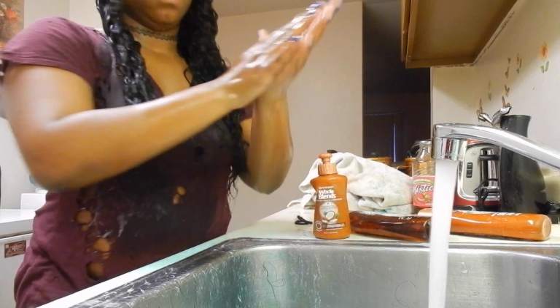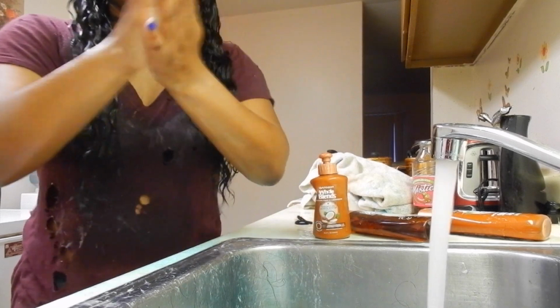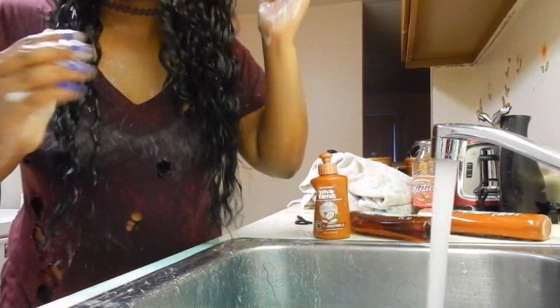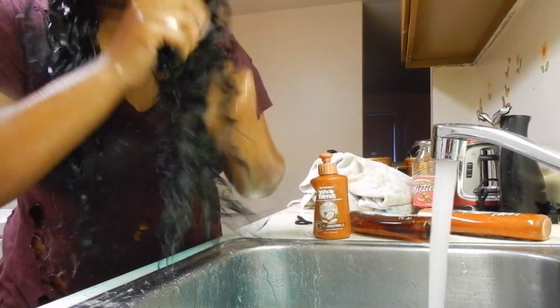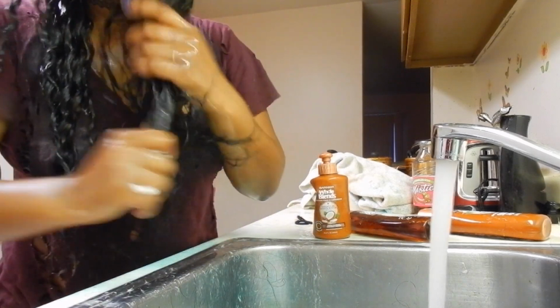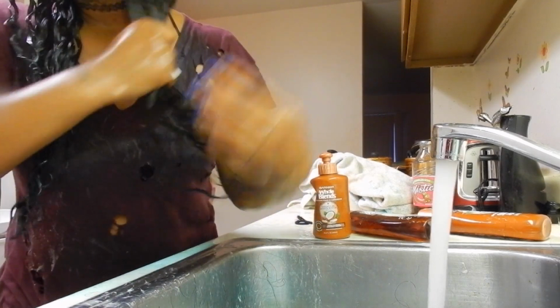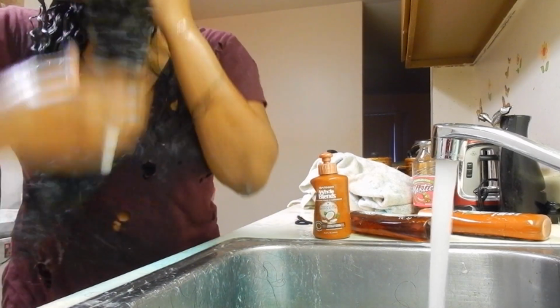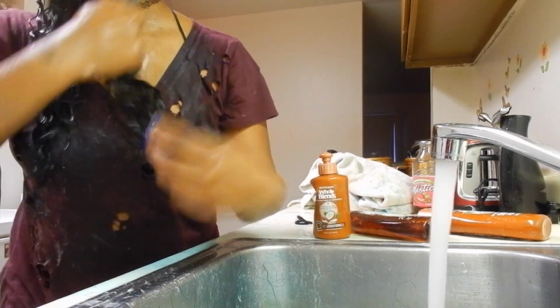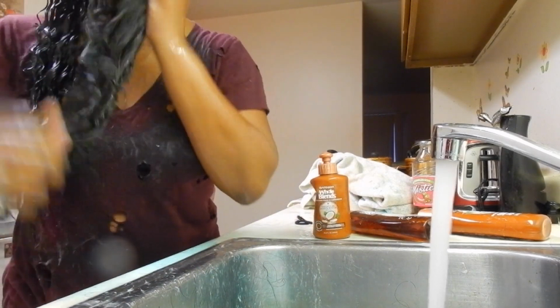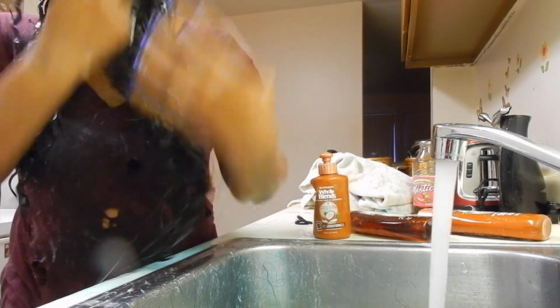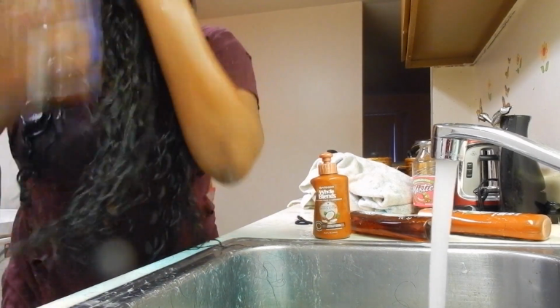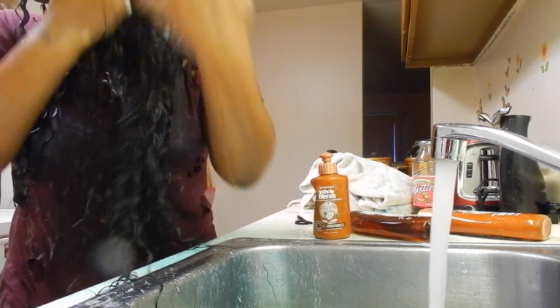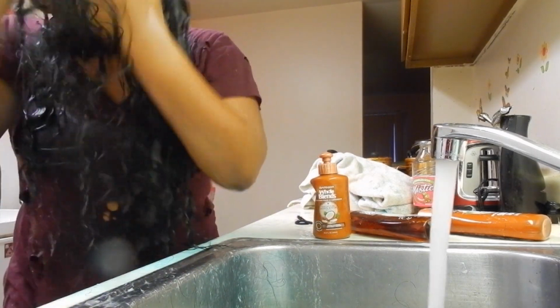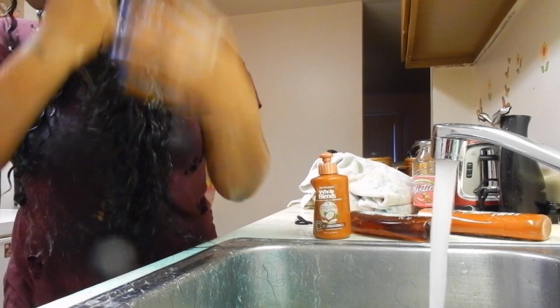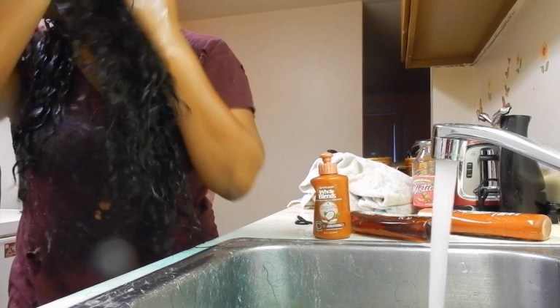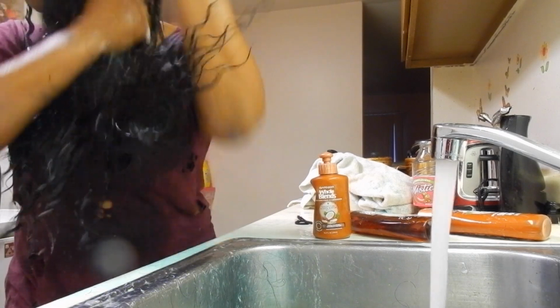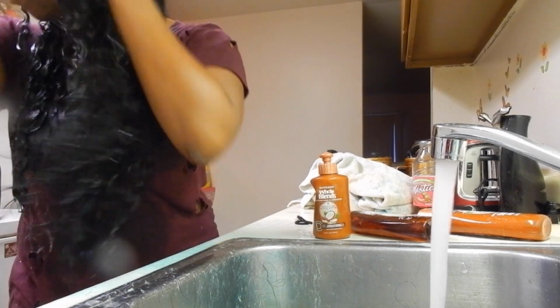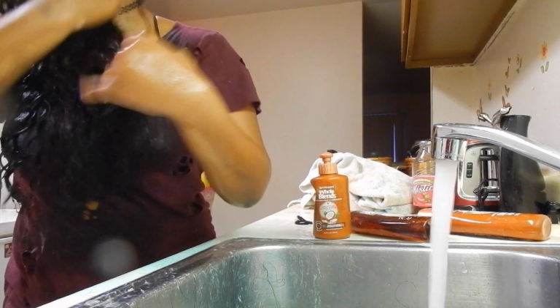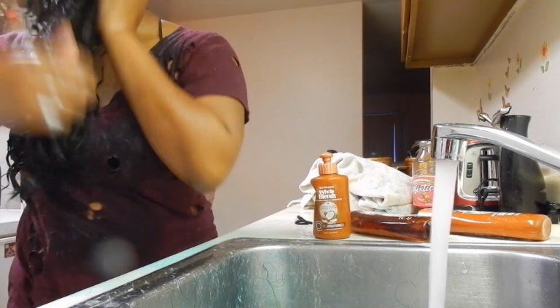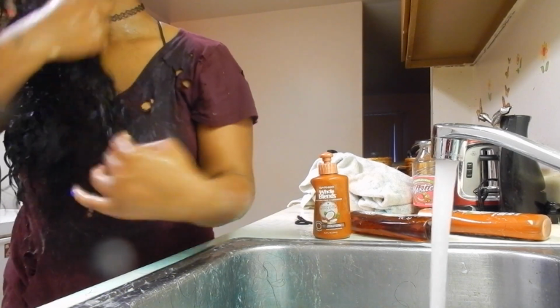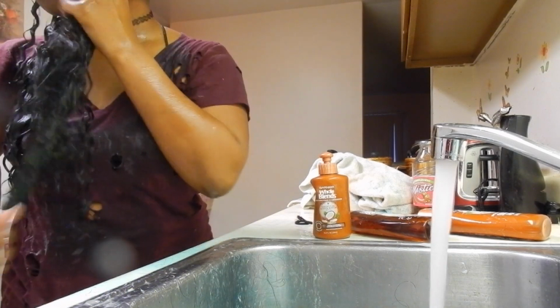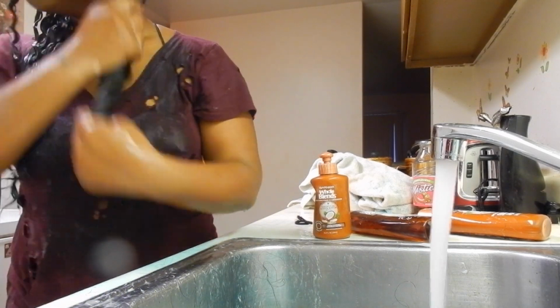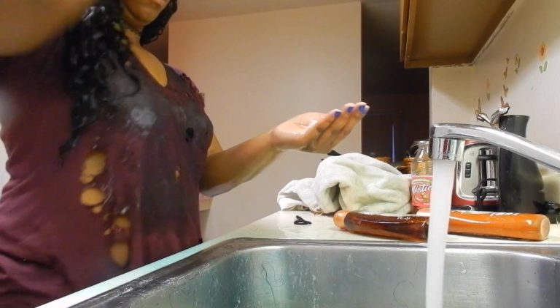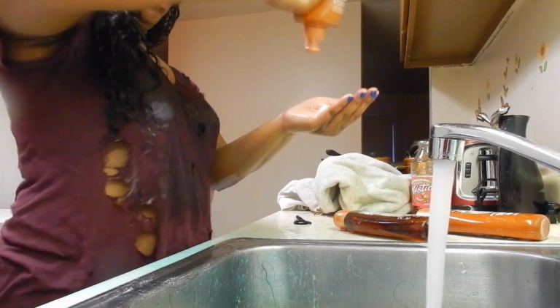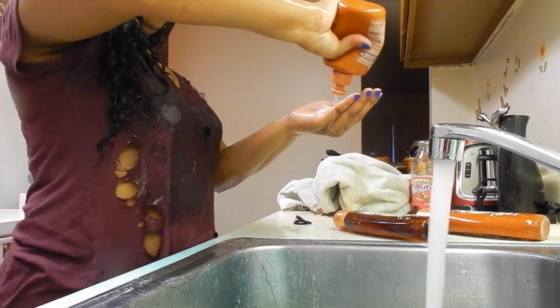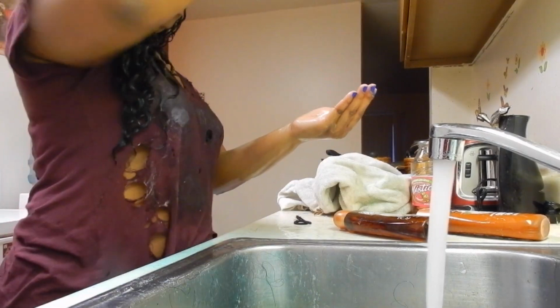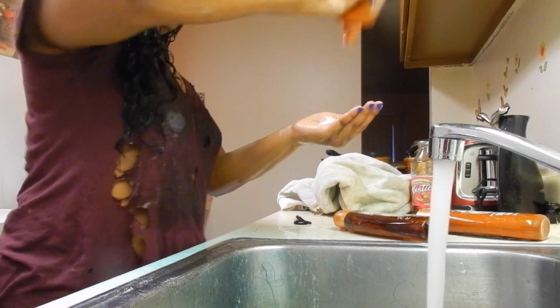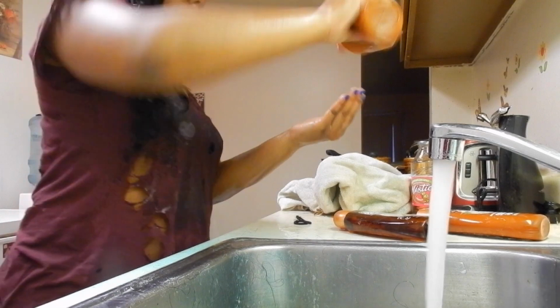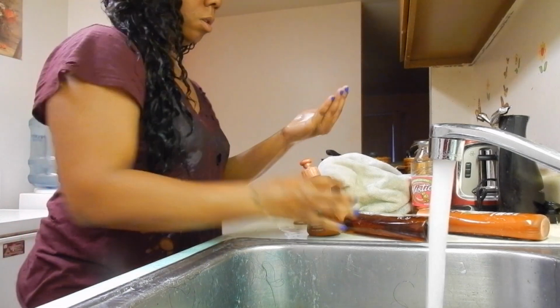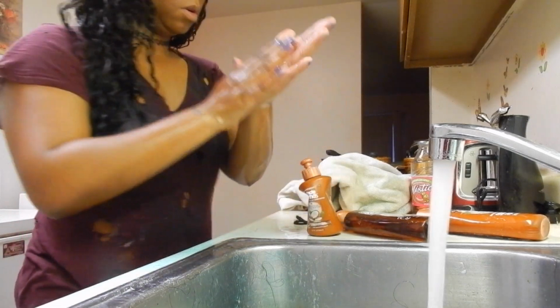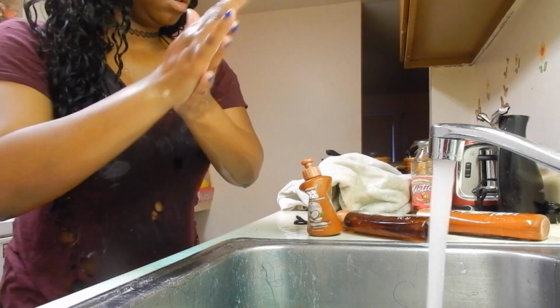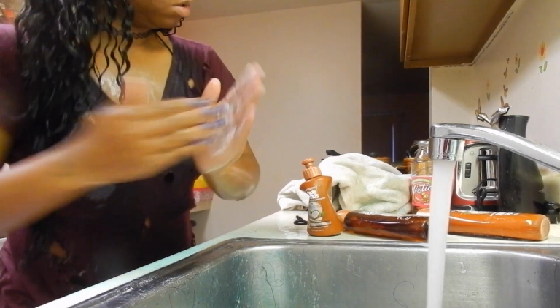I'm then going to take that leave-in conditioner from Garnier that I showed at the beginning of the video, and I'm just going to smooth this into the hair — still going in a downward motion. I'm still not scrunching up the hair or rubbing it together or anything like that.